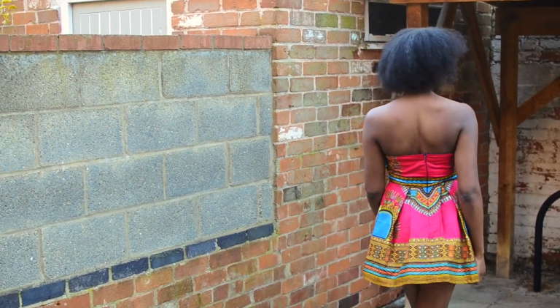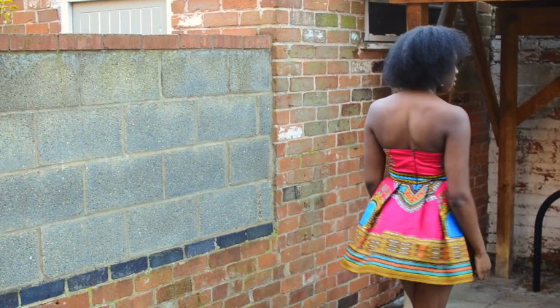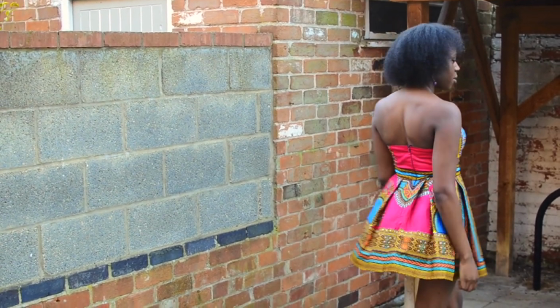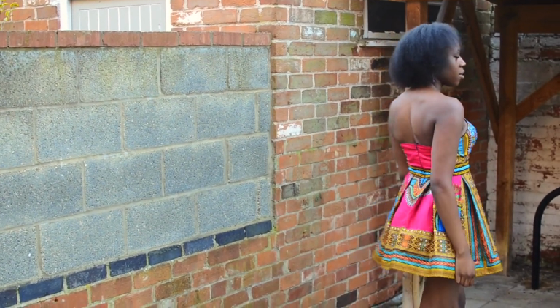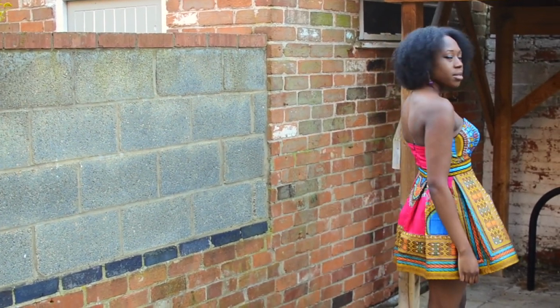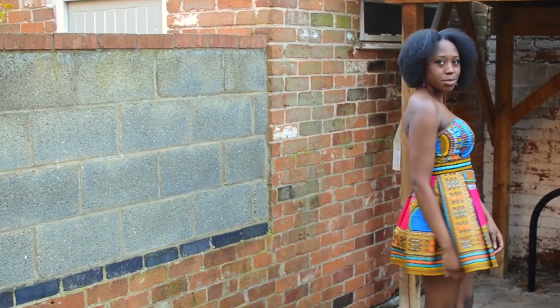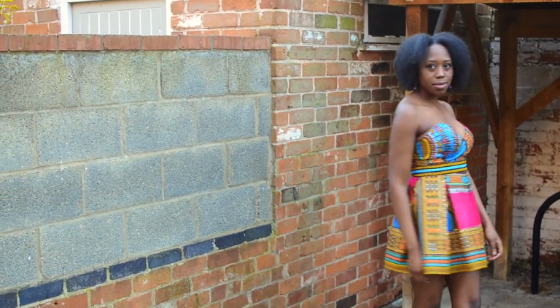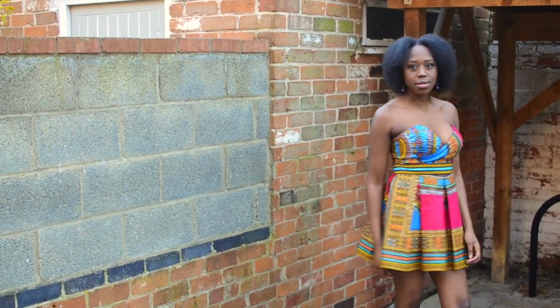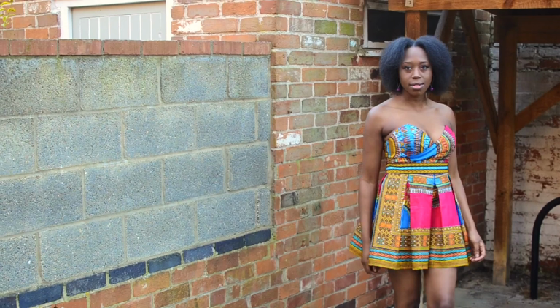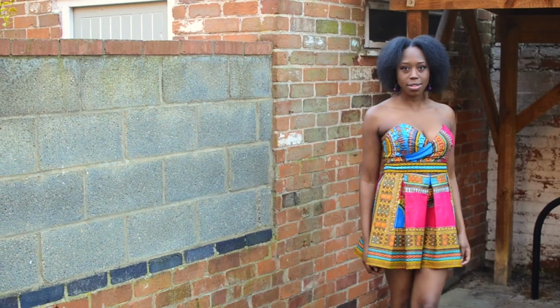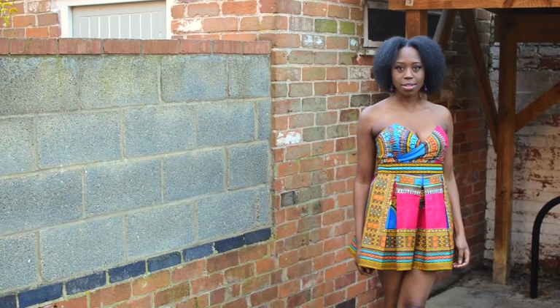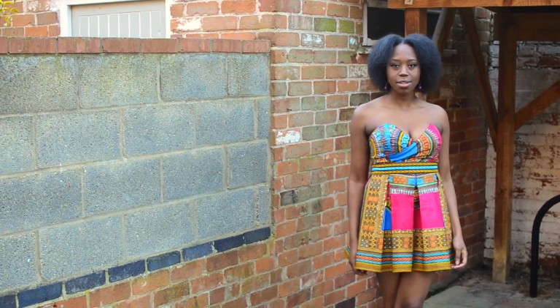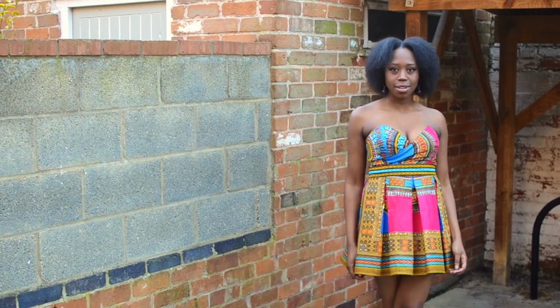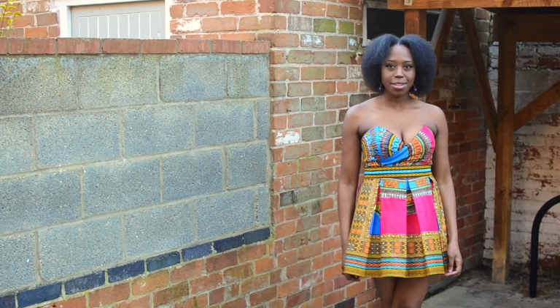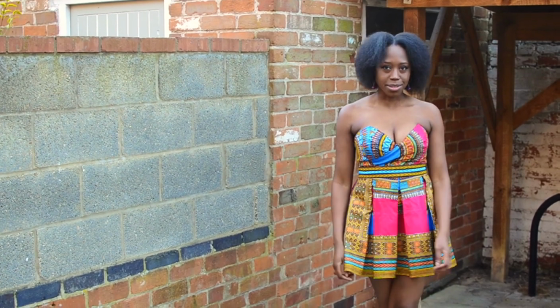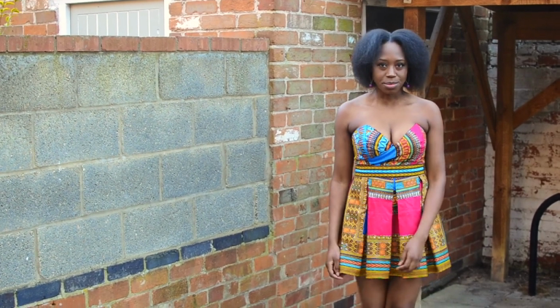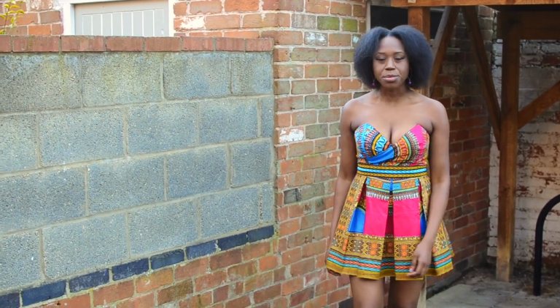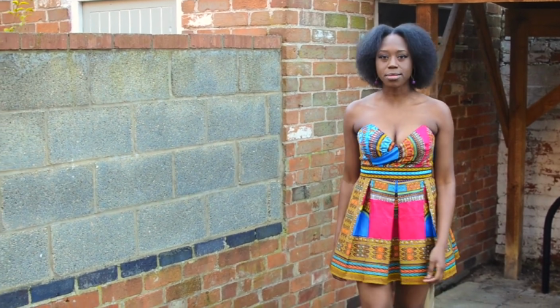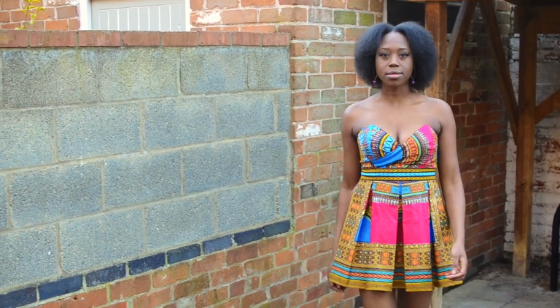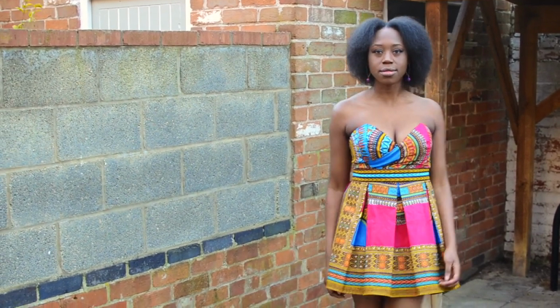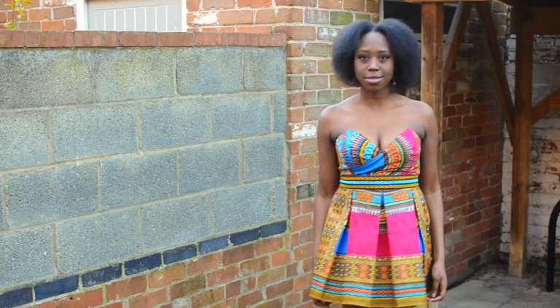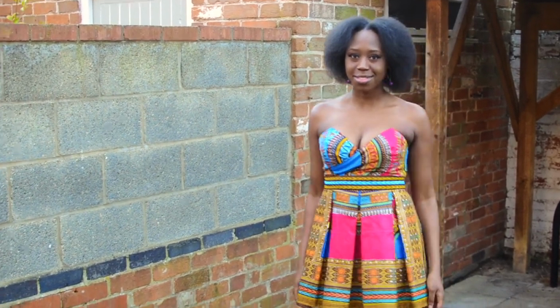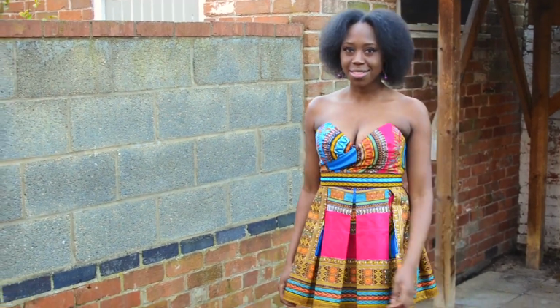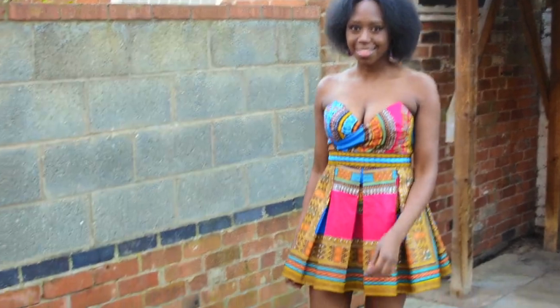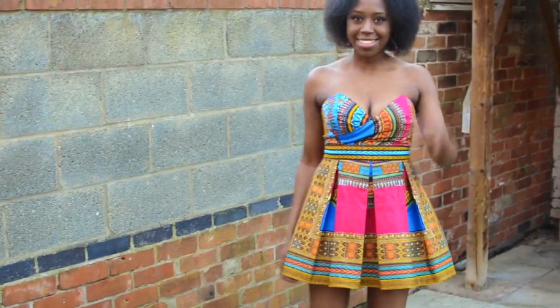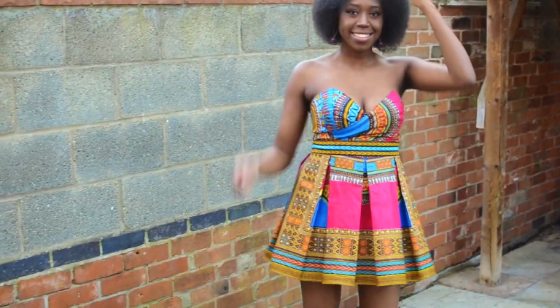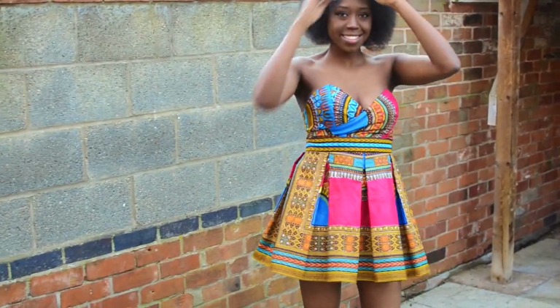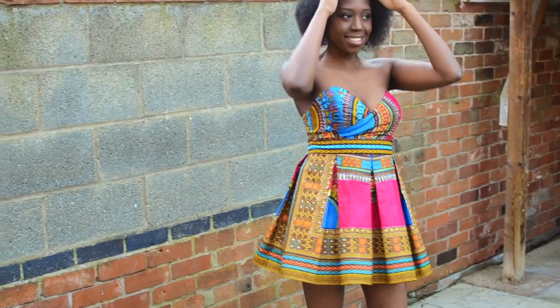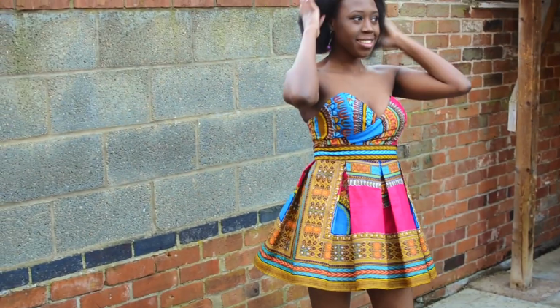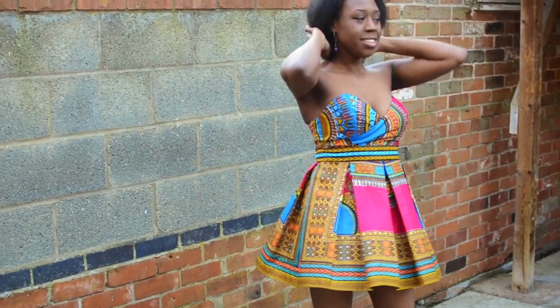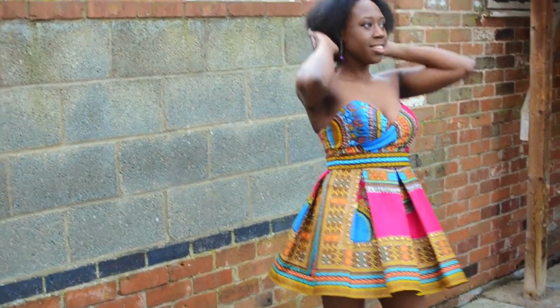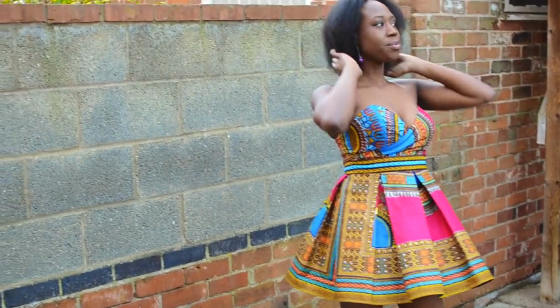I made two wrap dresses using blue and pink dashiki fabrics, which I combined to make a dress for a coffee date and one for an evening soiree.